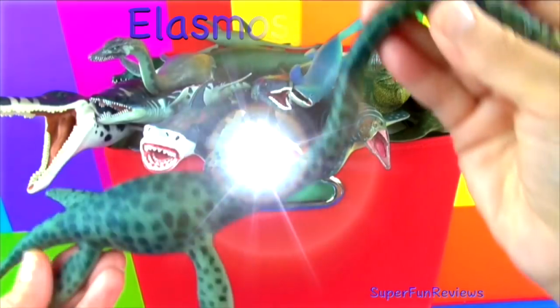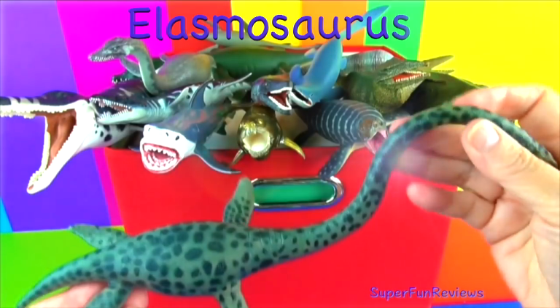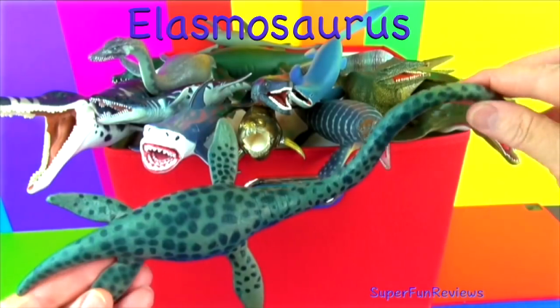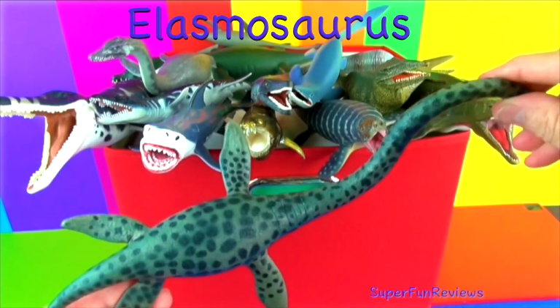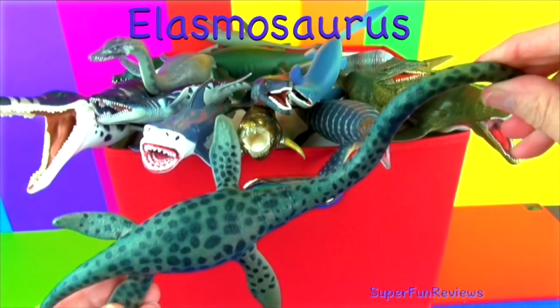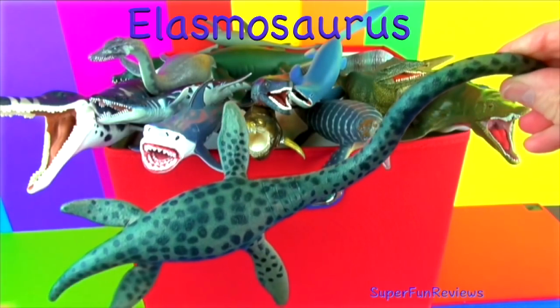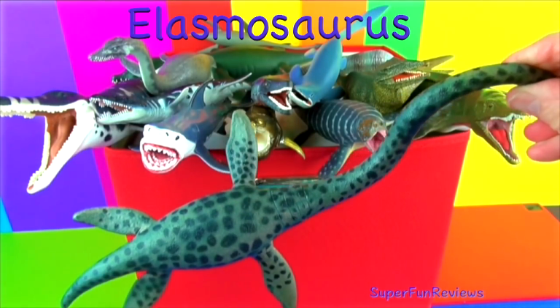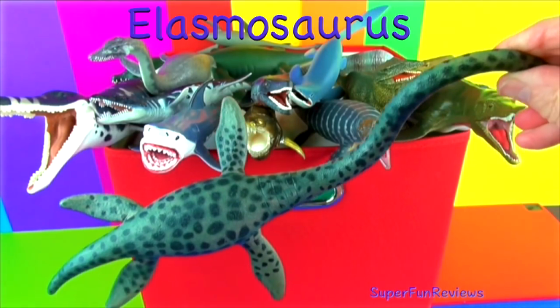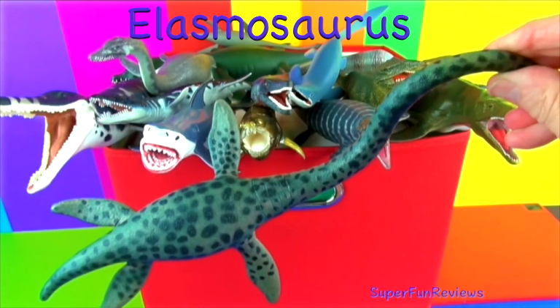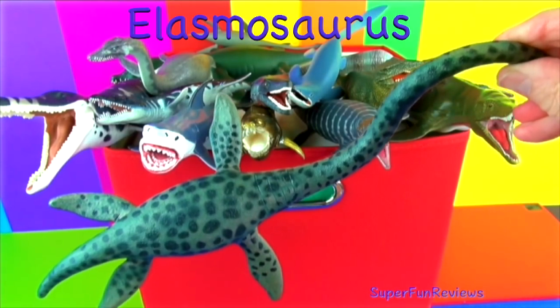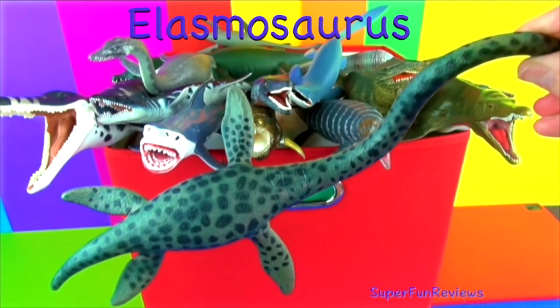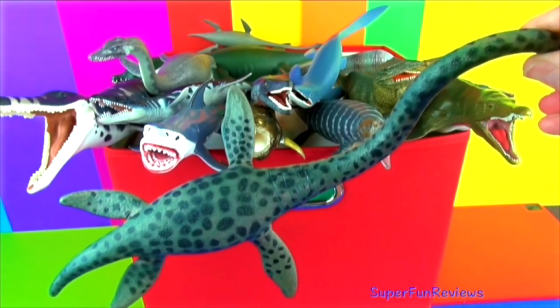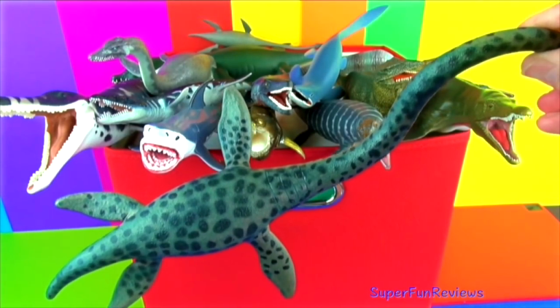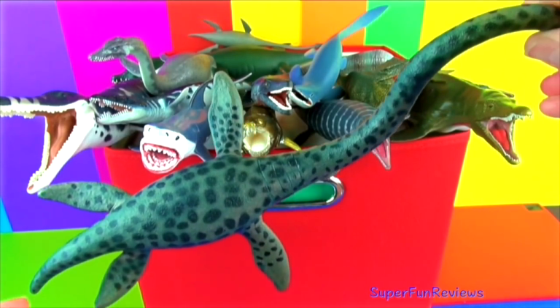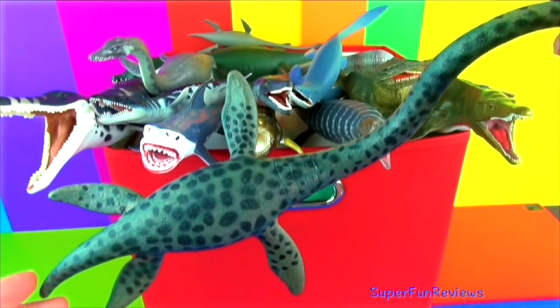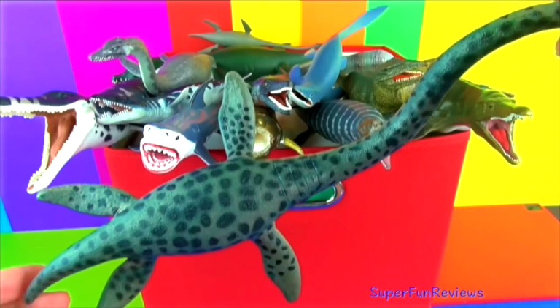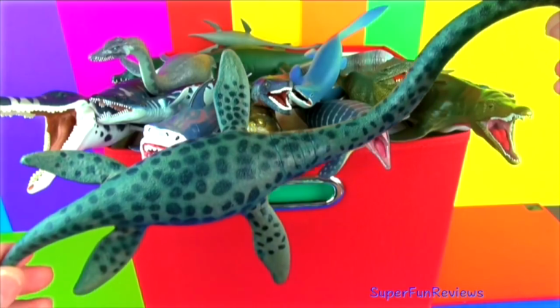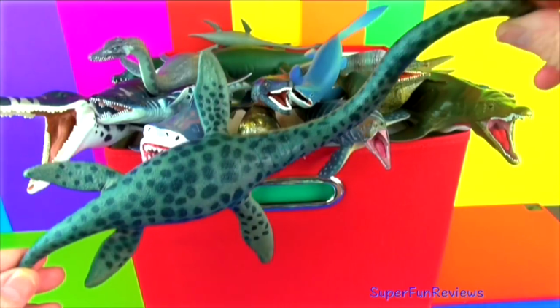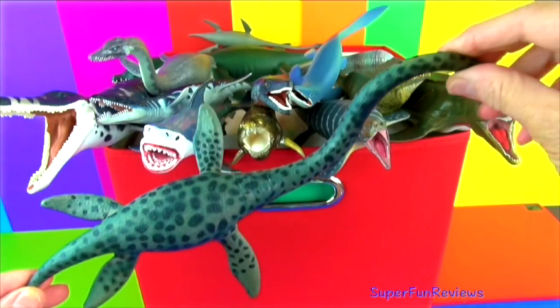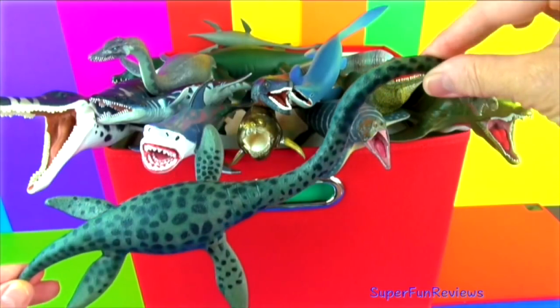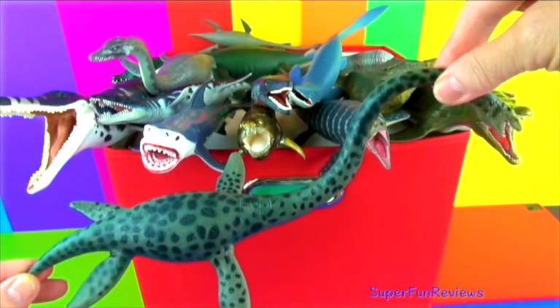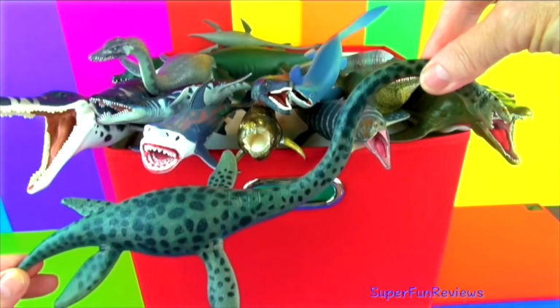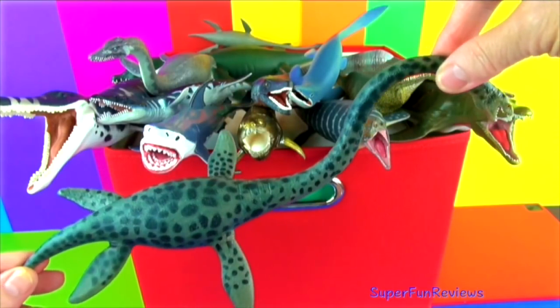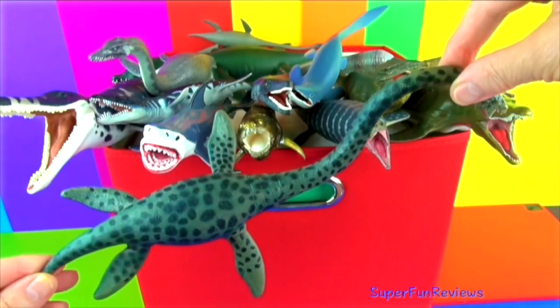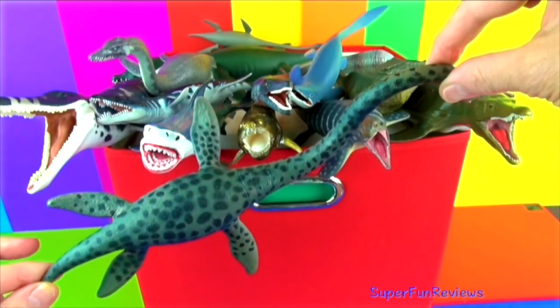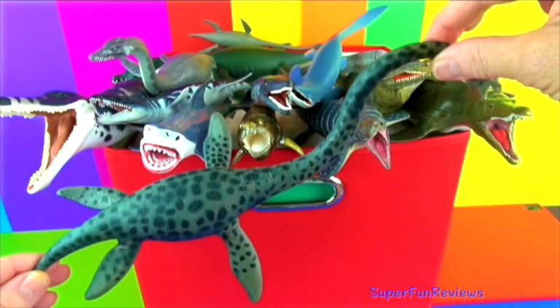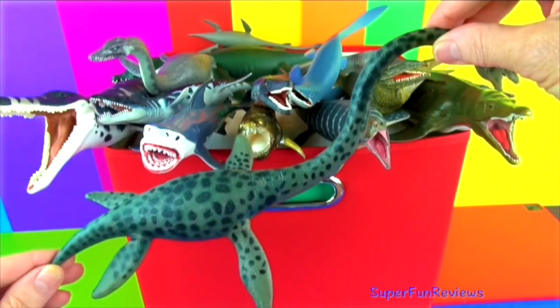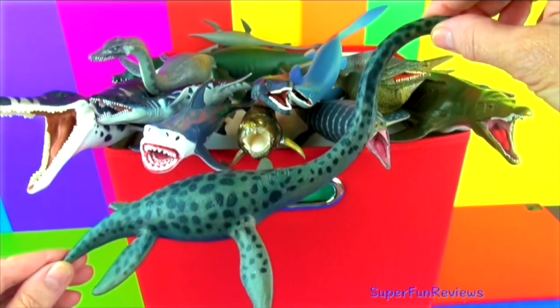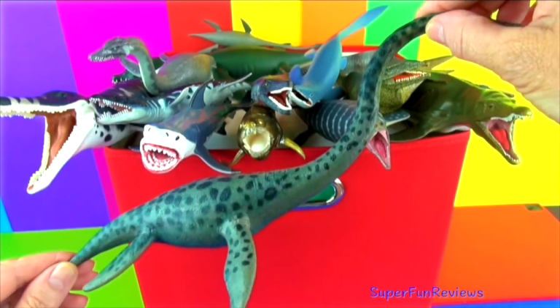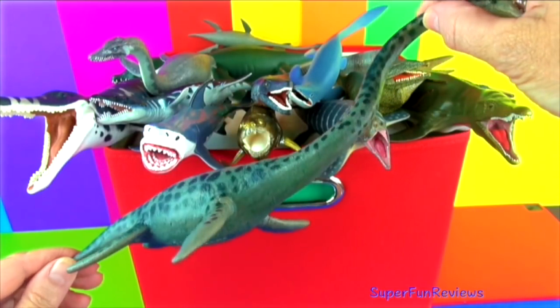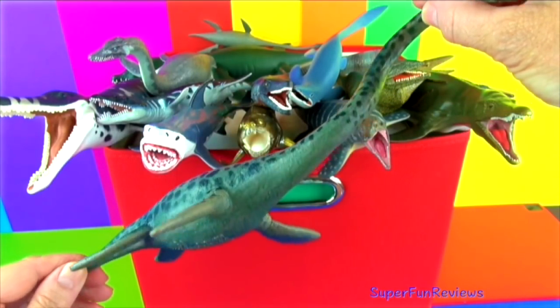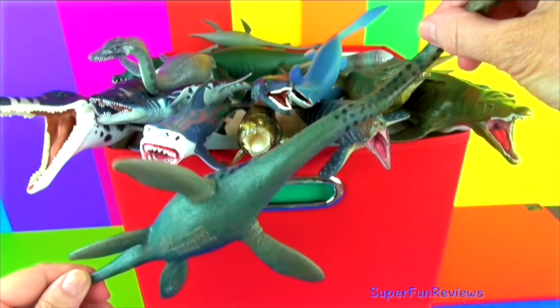Elasmosaurus lived in the ocean and breathed air. It was a slow swimmer, using its flippers much like a turtle. It ate fish and other swimming animals.